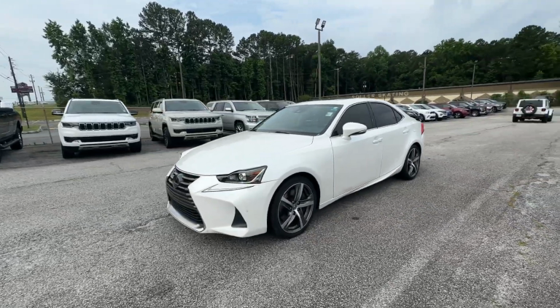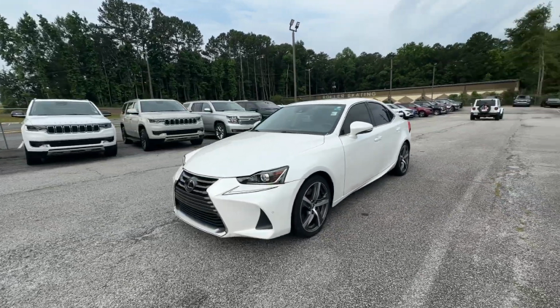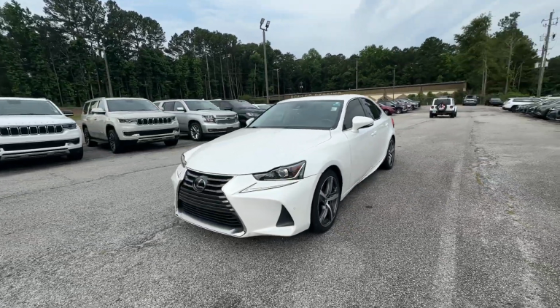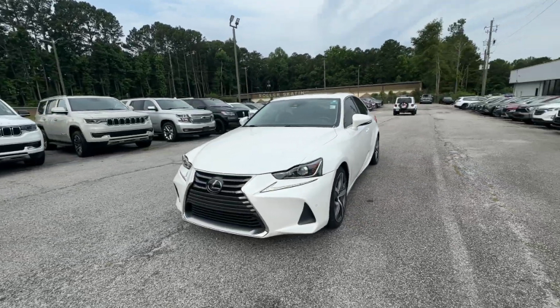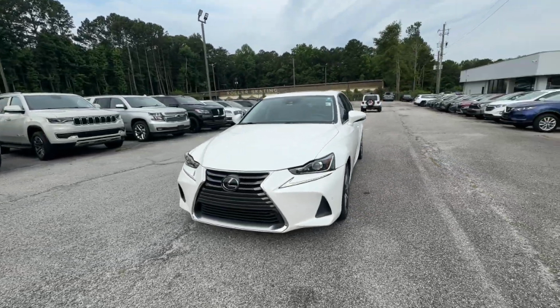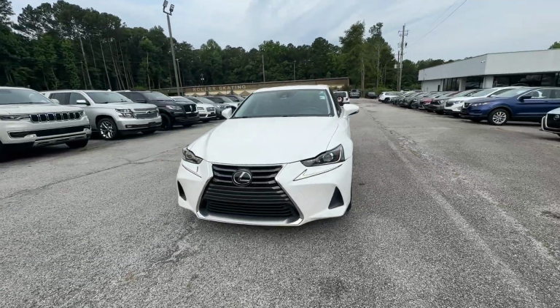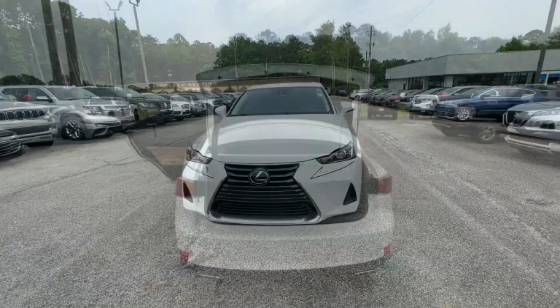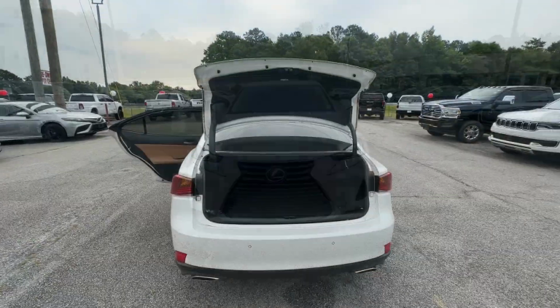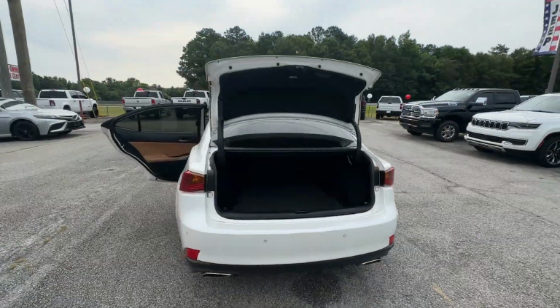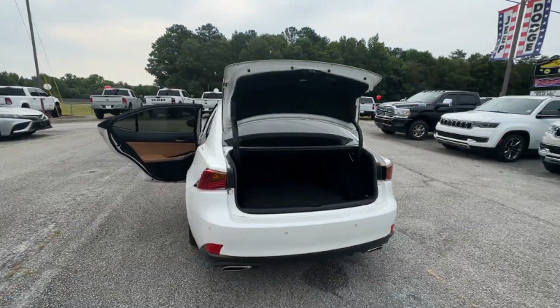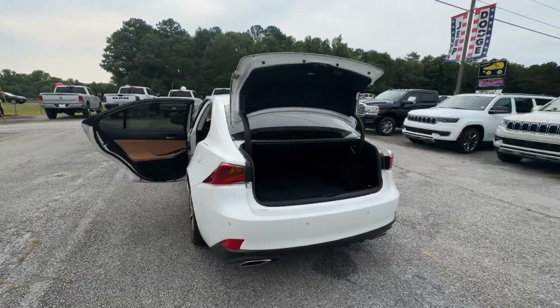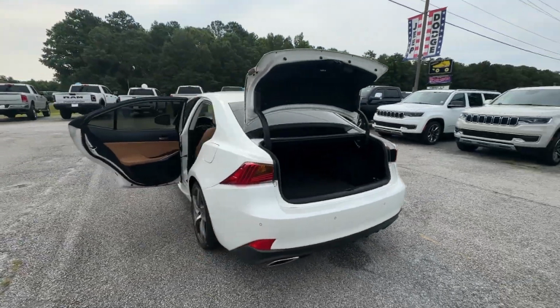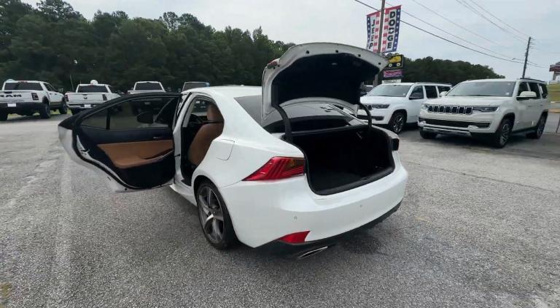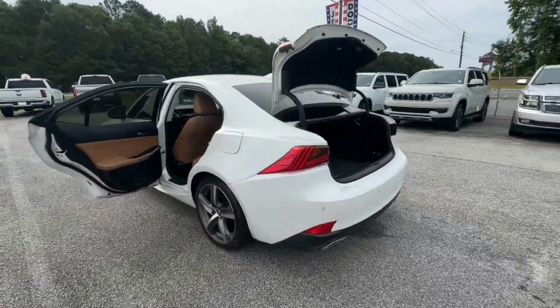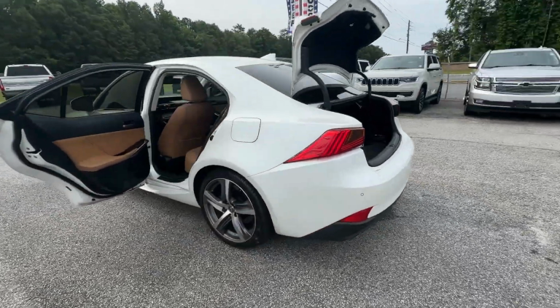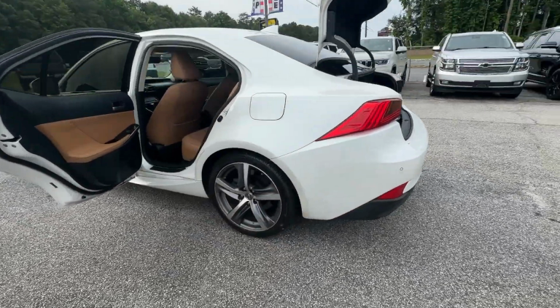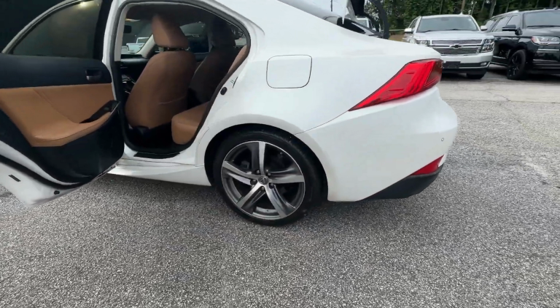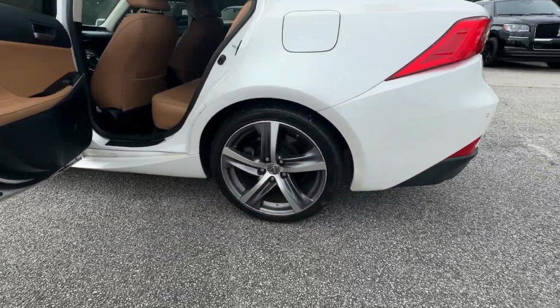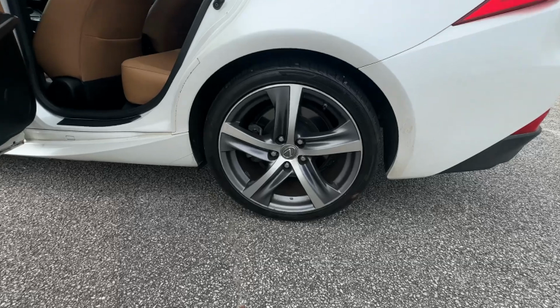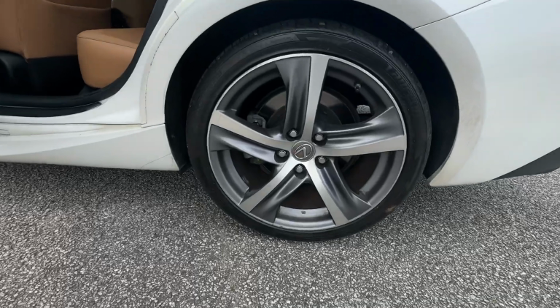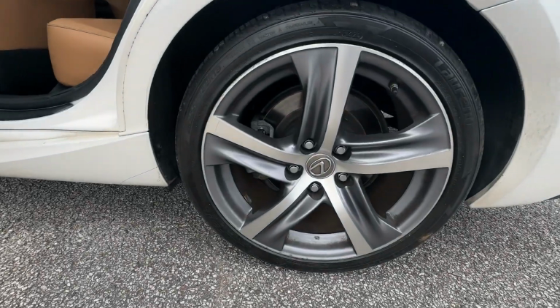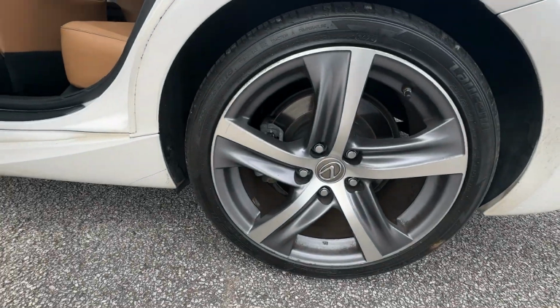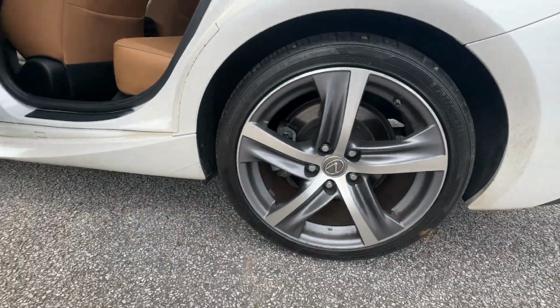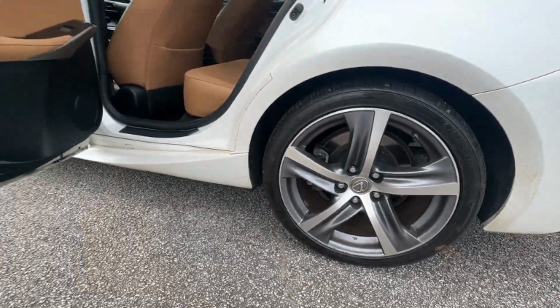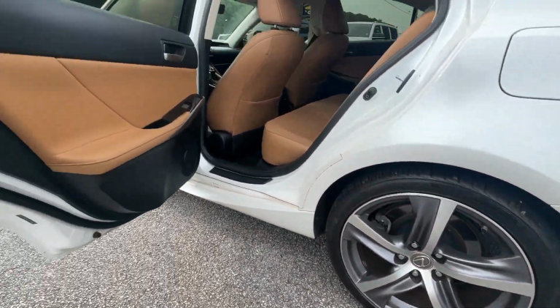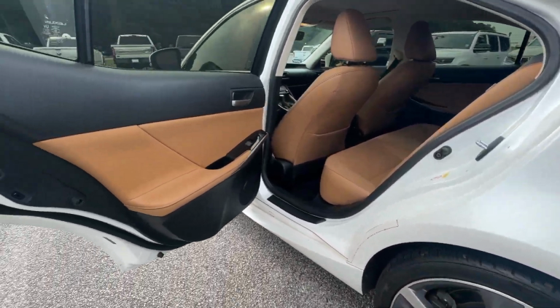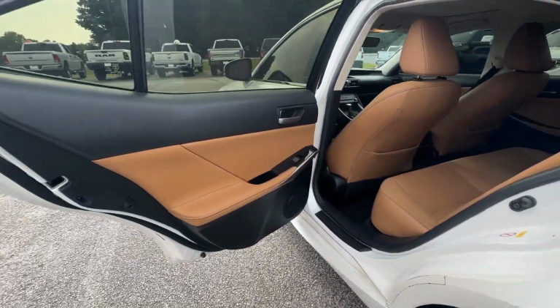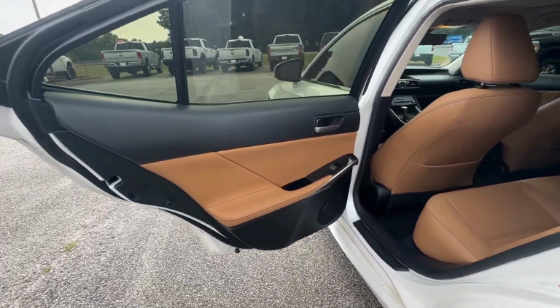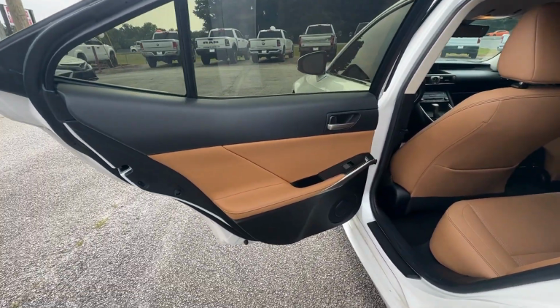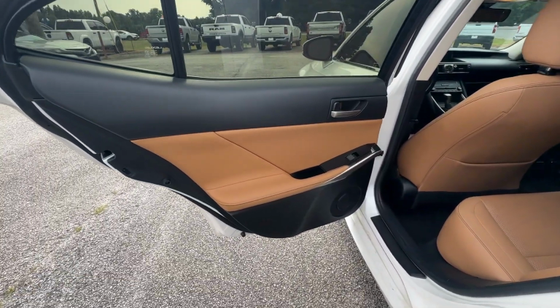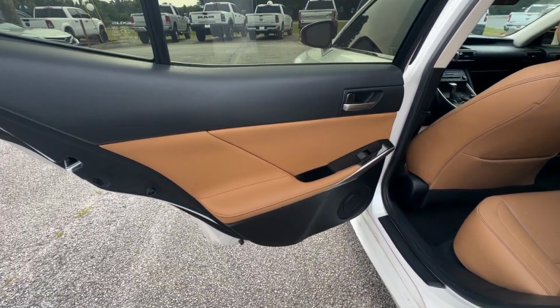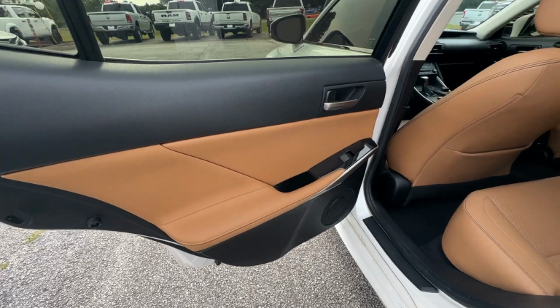Pre-collision system, intelligent auto on-off high beams, lane departure warning, keyless entry, sunroof/moonroof, backup camera, keyless start, premium sound system, fog lamps, power passenger seat.